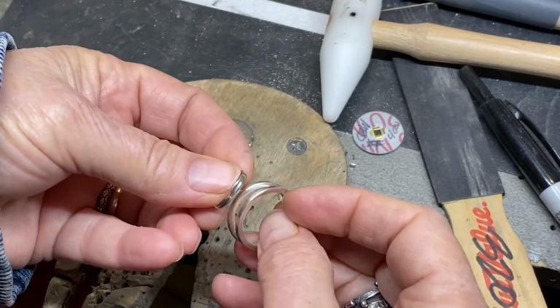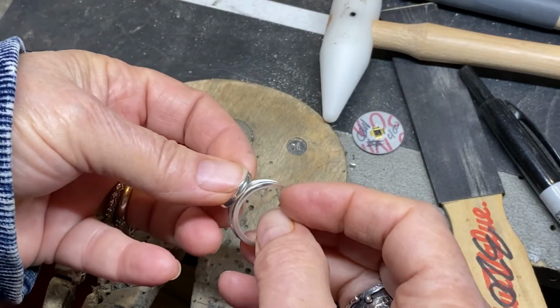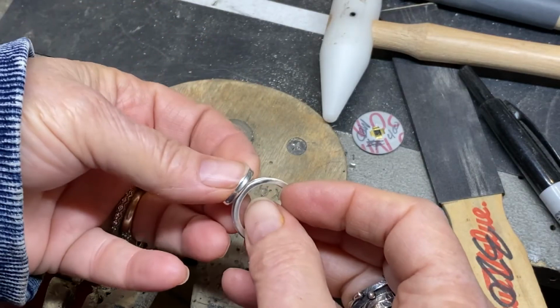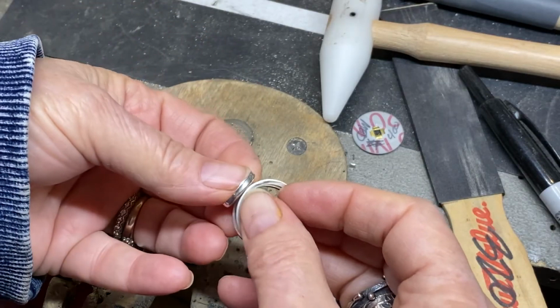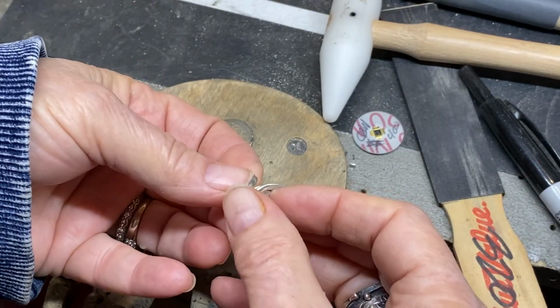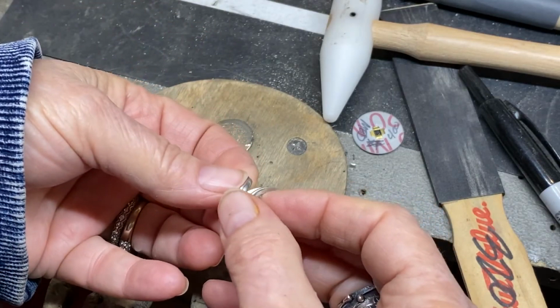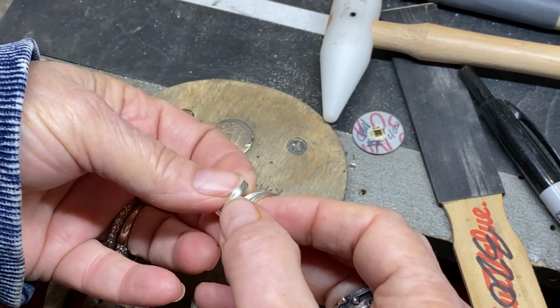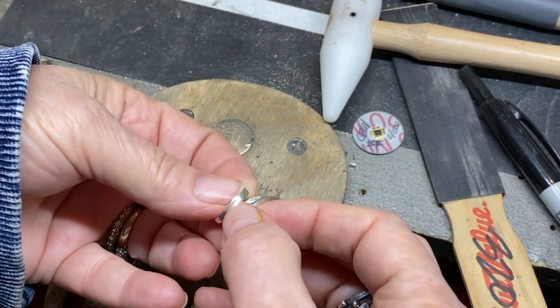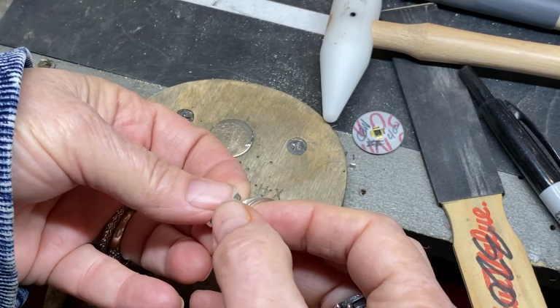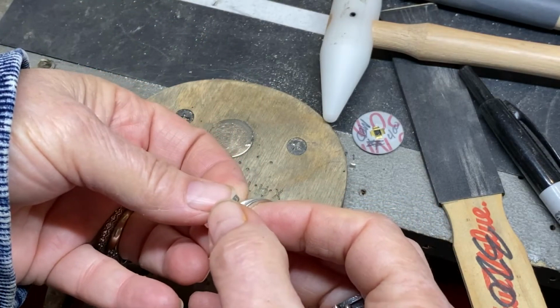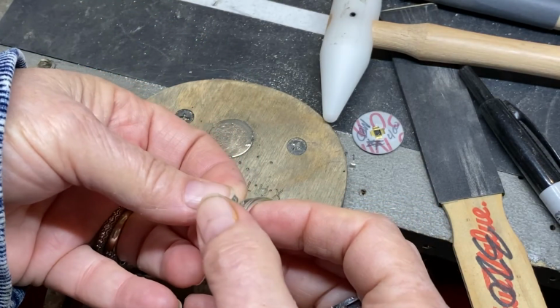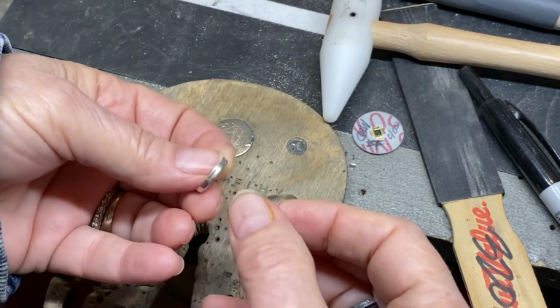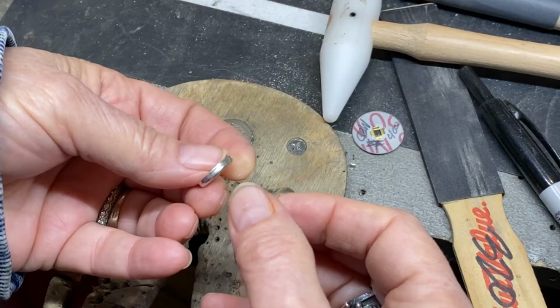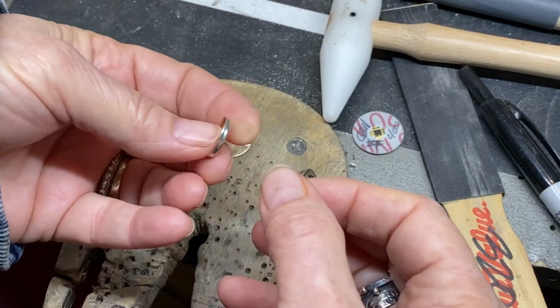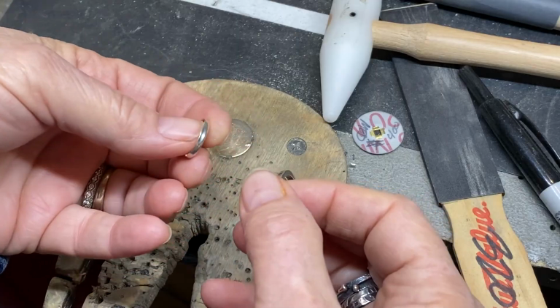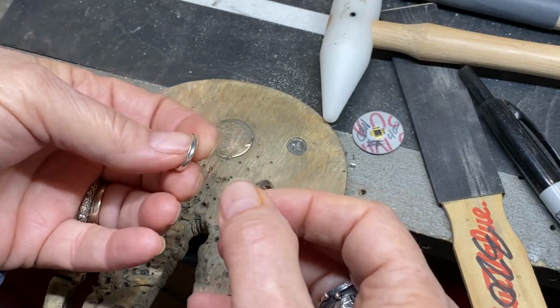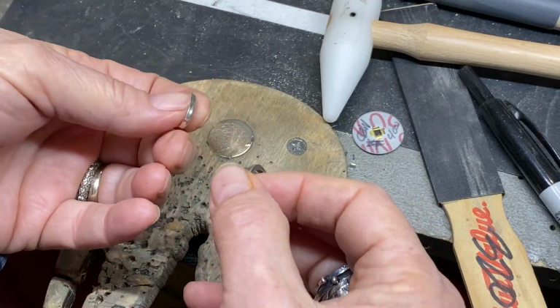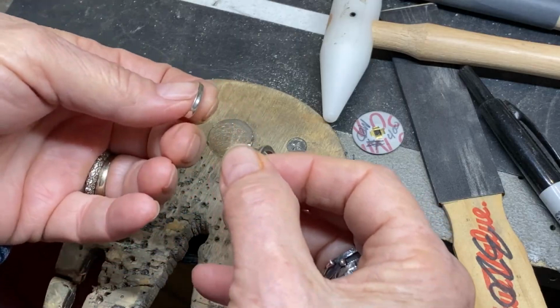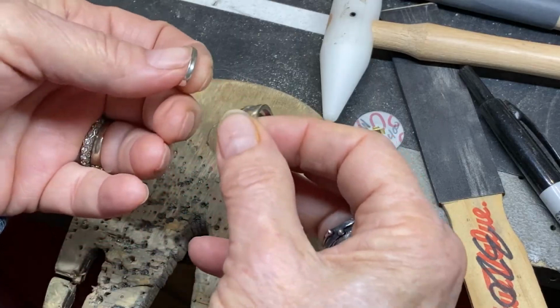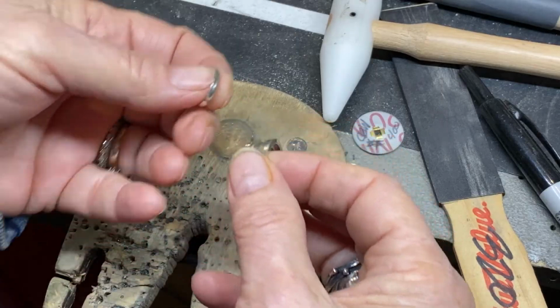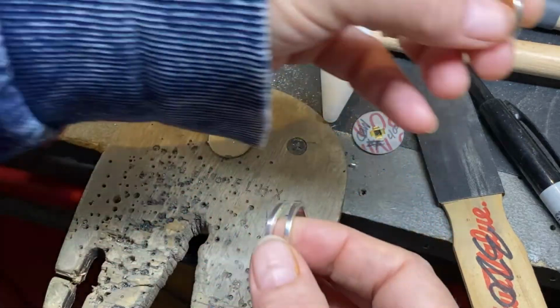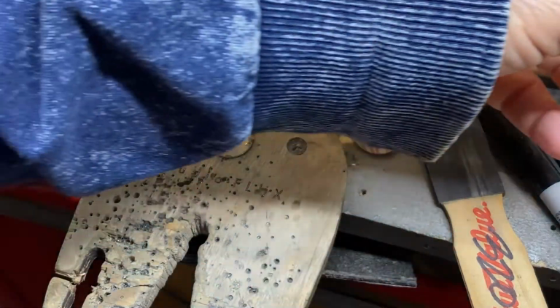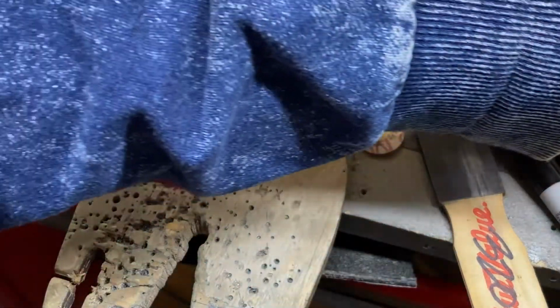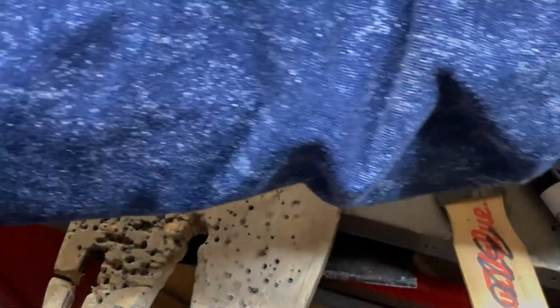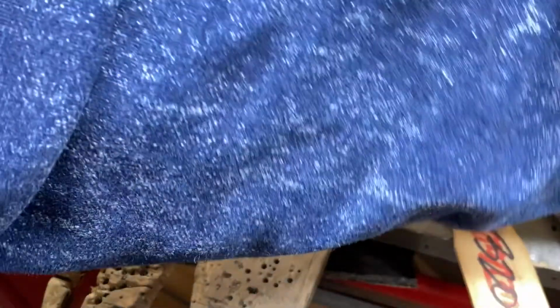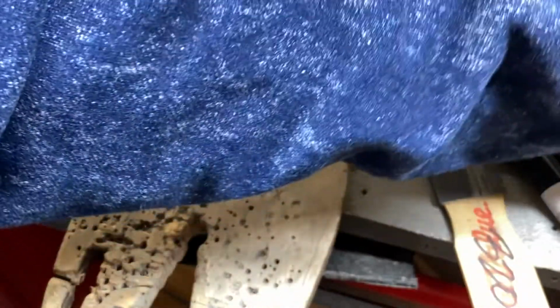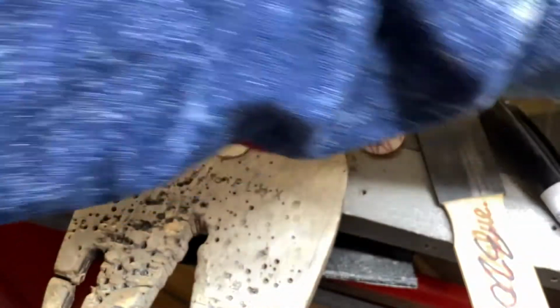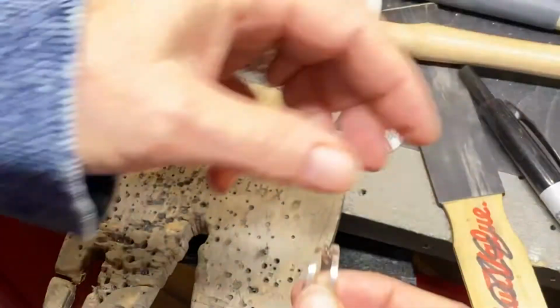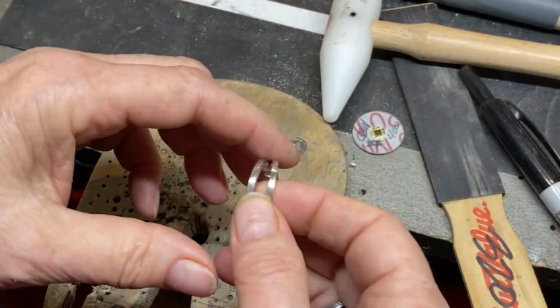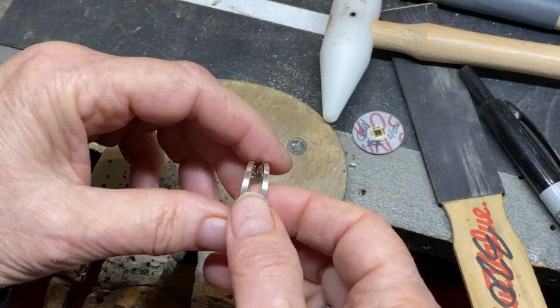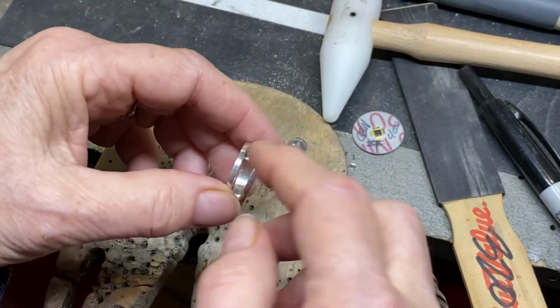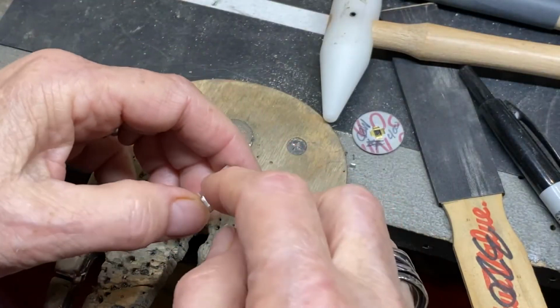You want to make sure that you've got enough material sticking up that you can actually set the stone from where it is. You don't have to even do a bezel — you could do a setting soldered in here.